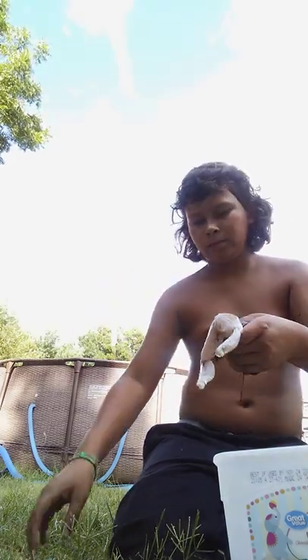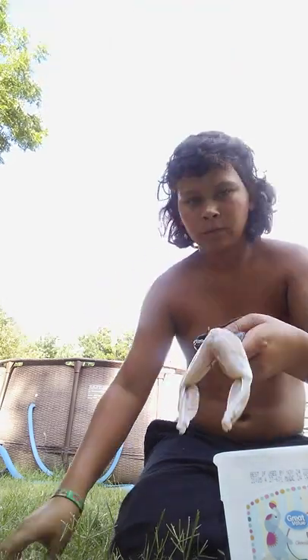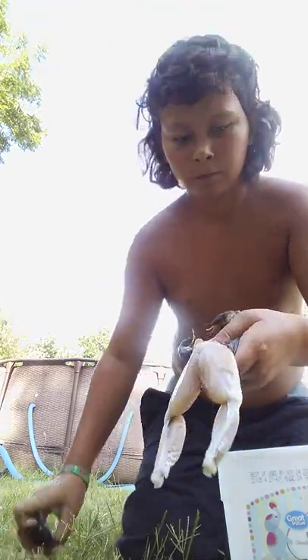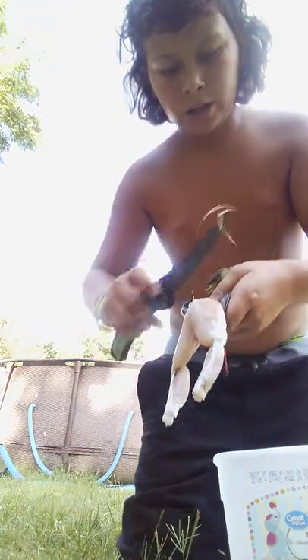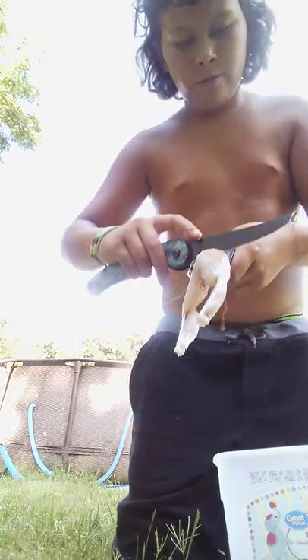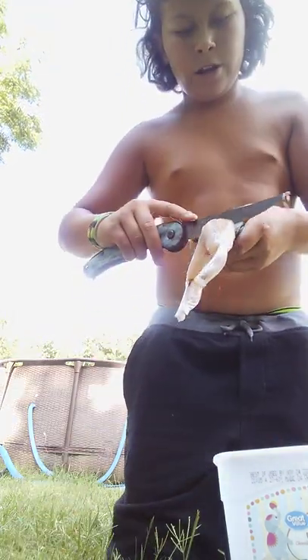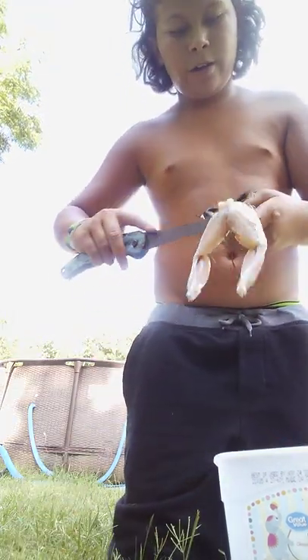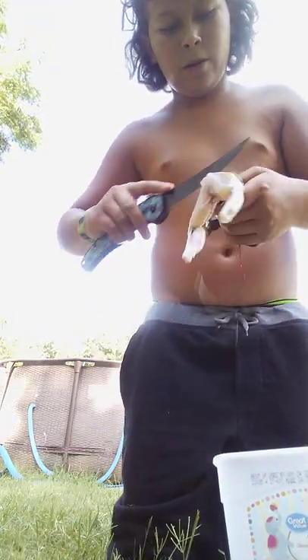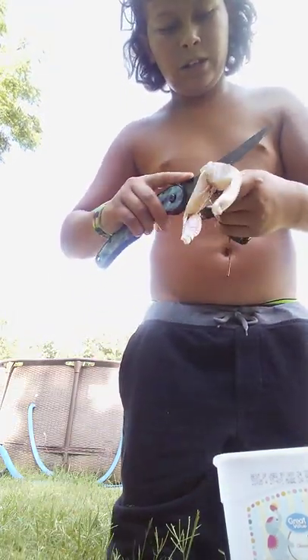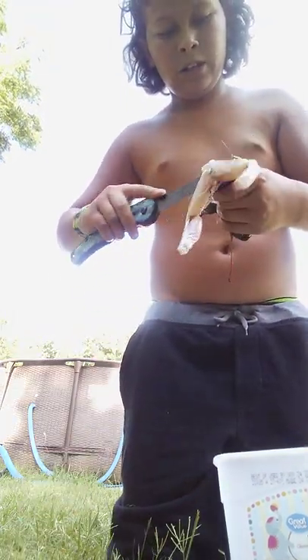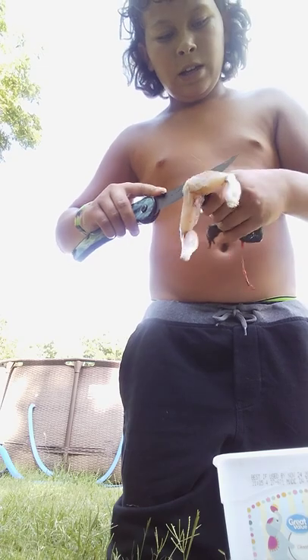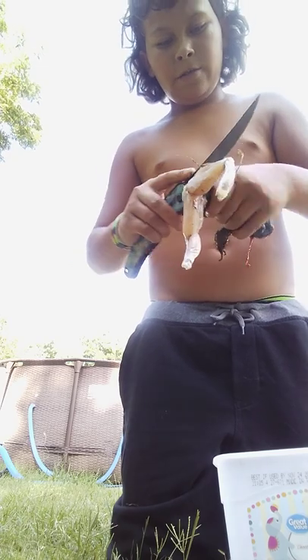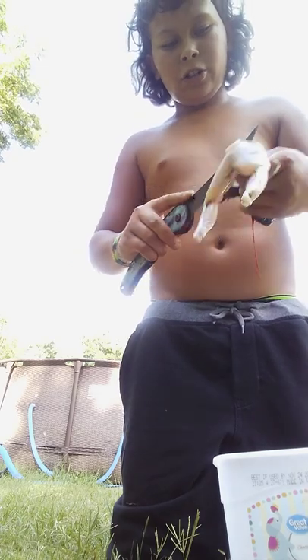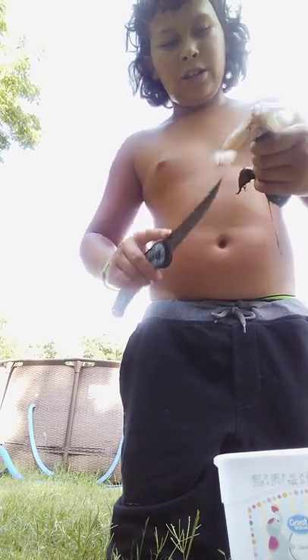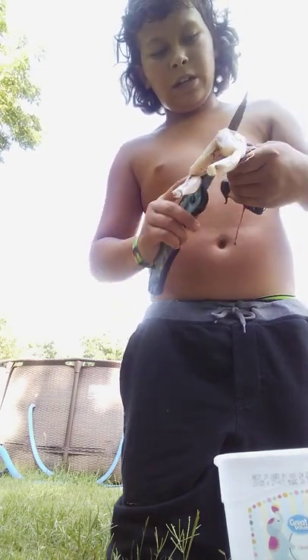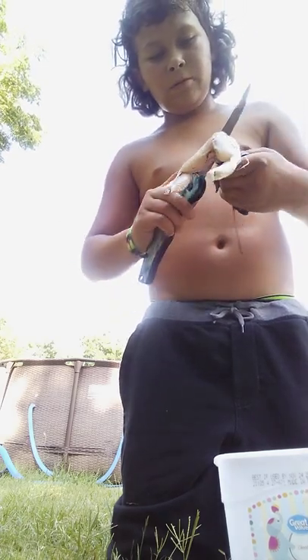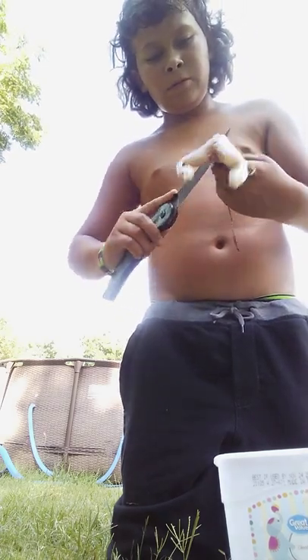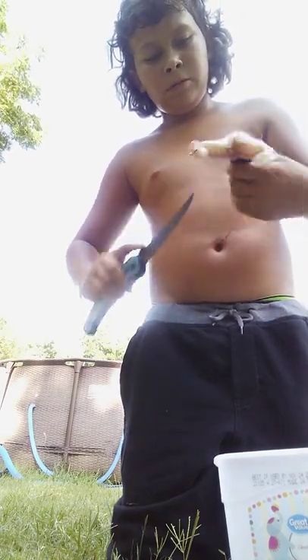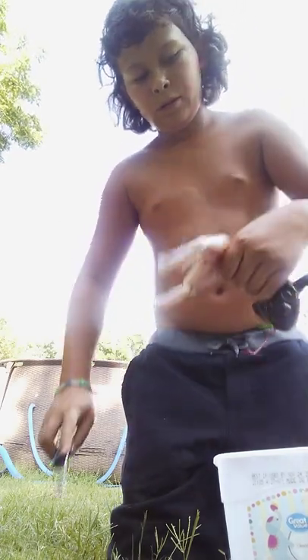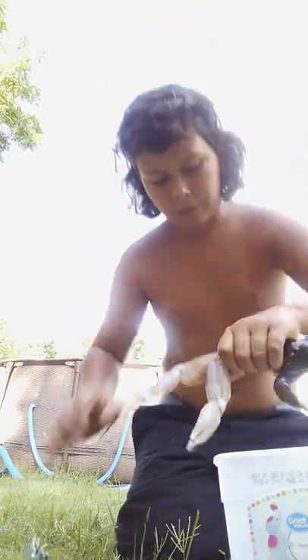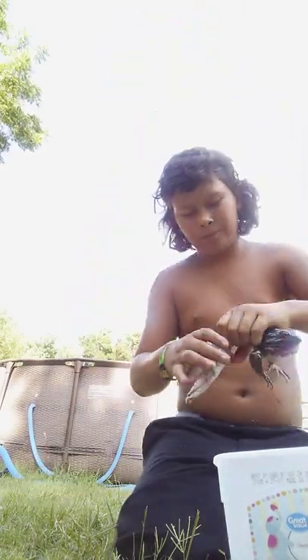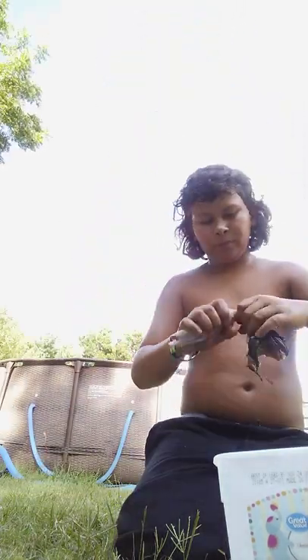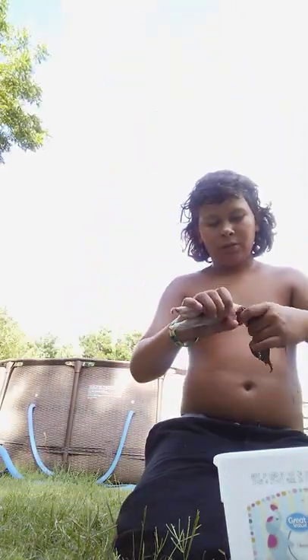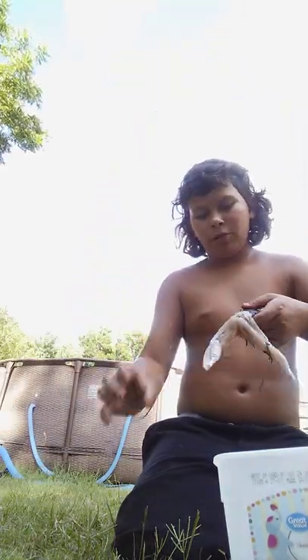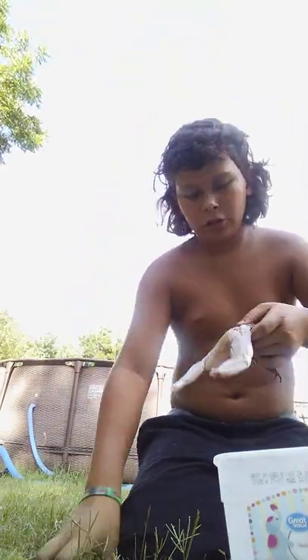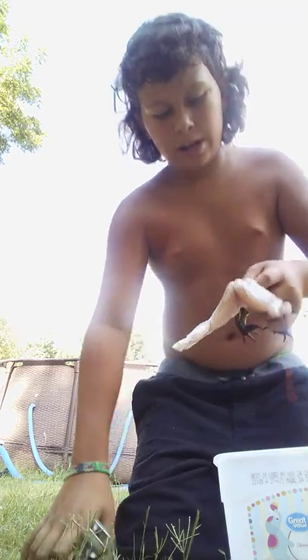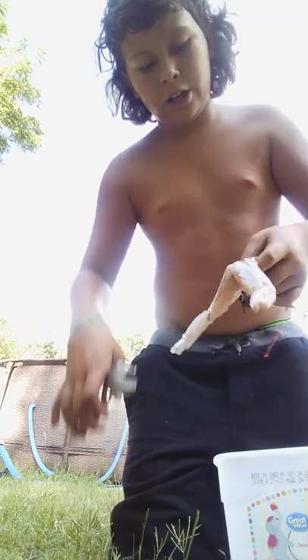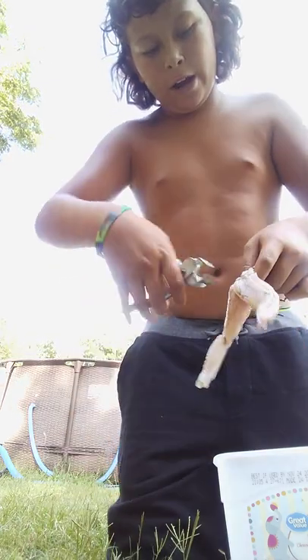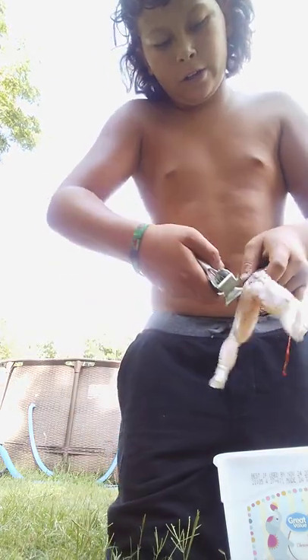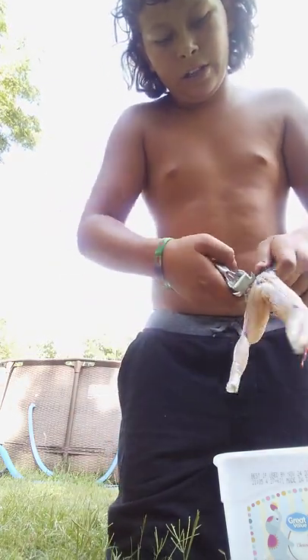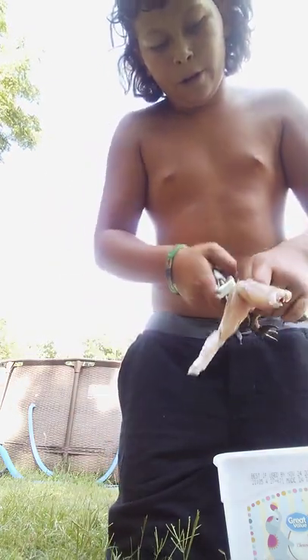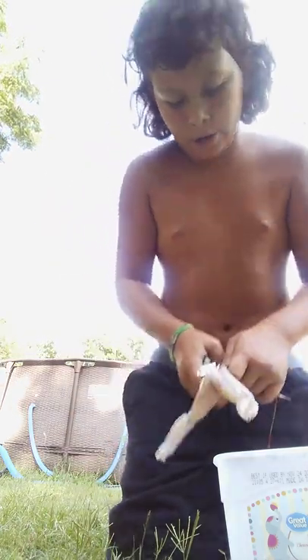Make a cut right here around the waist — I can't really show you guys that. But once you do that, just take your pliers and snip it right here.